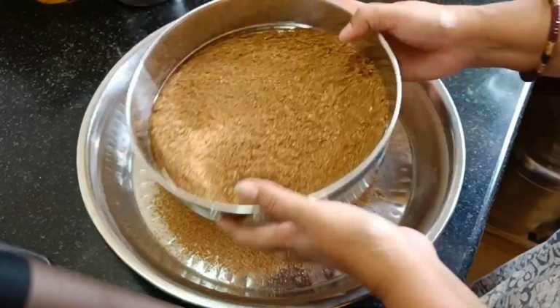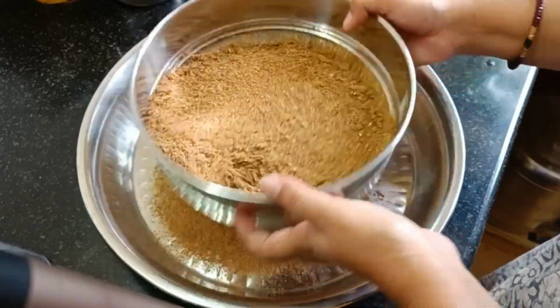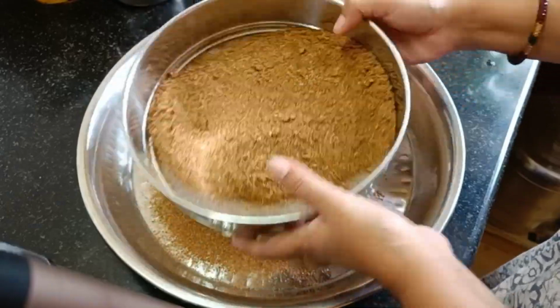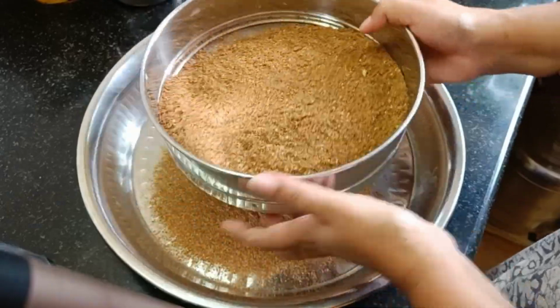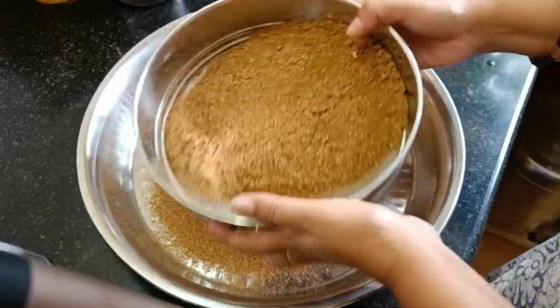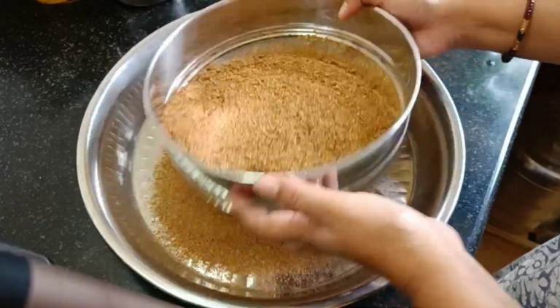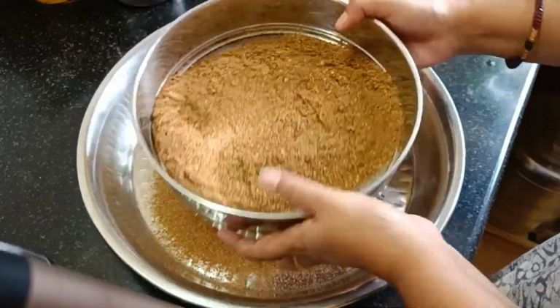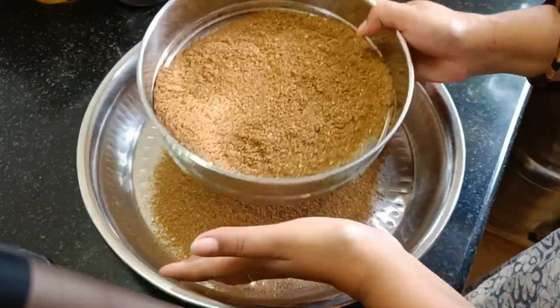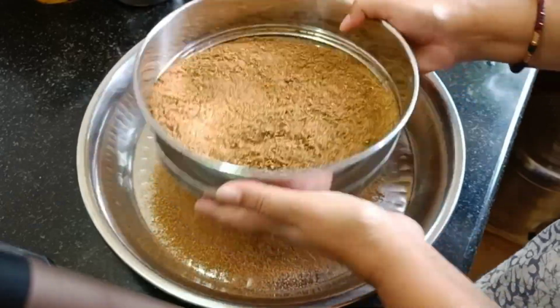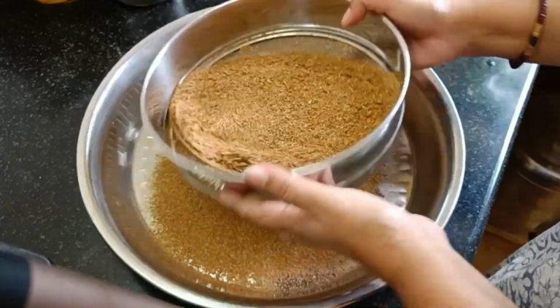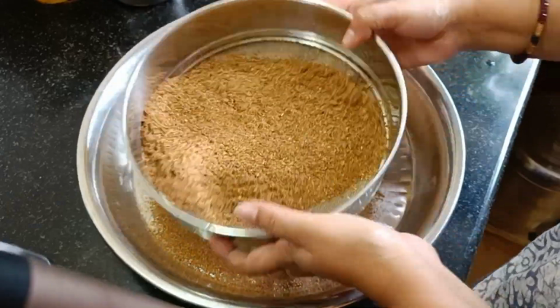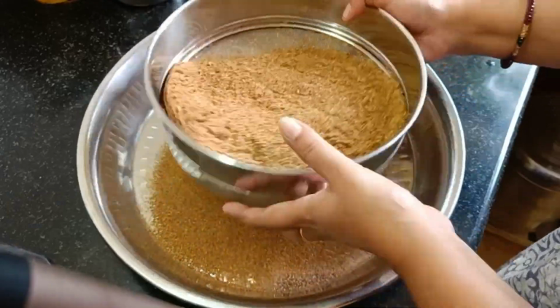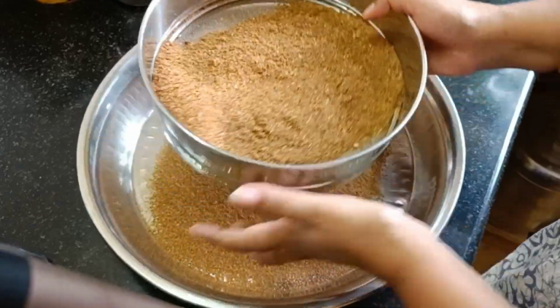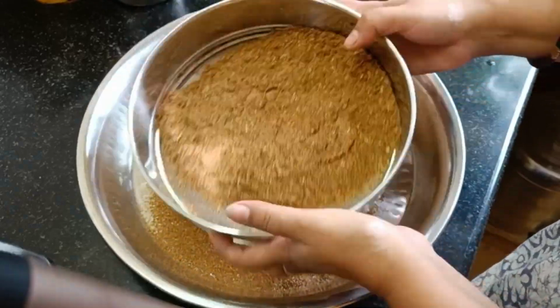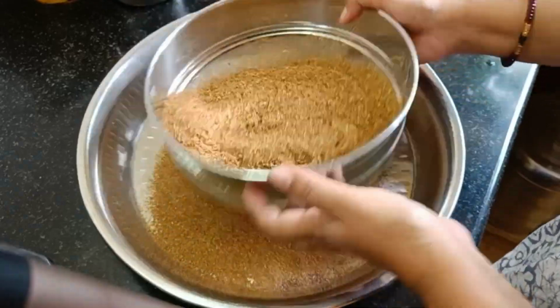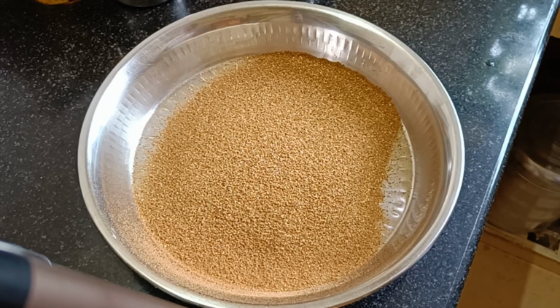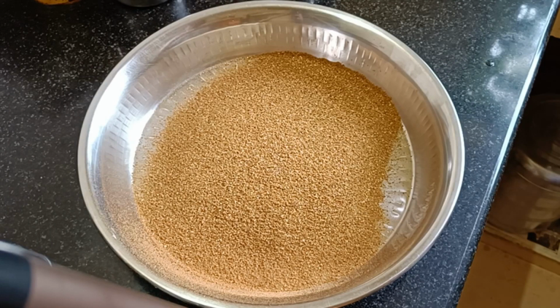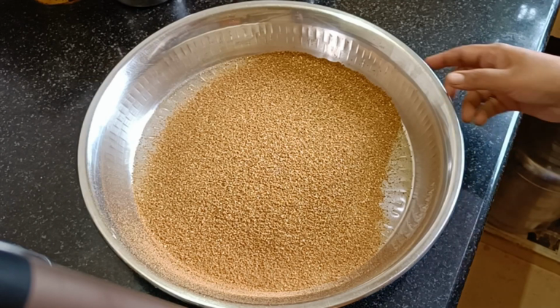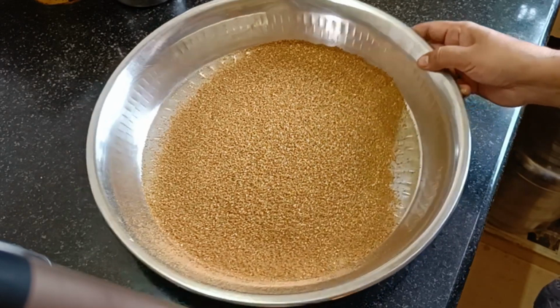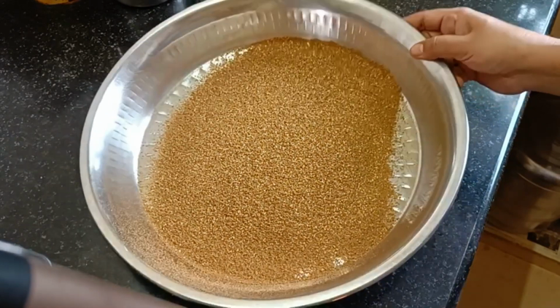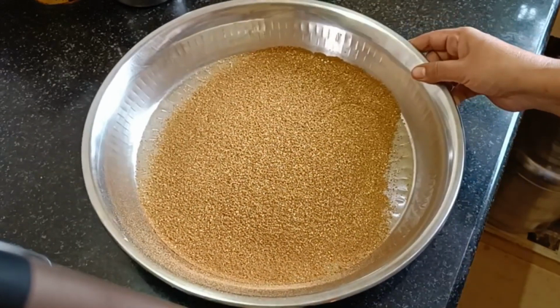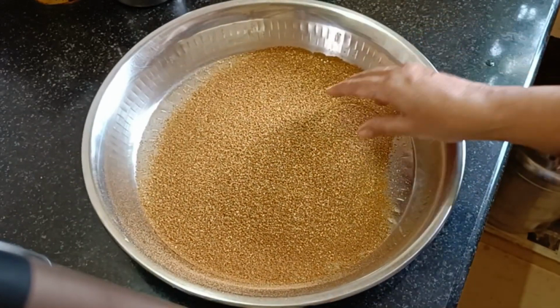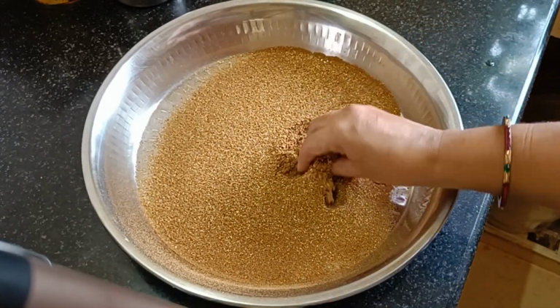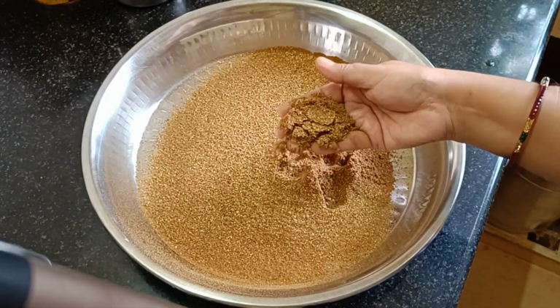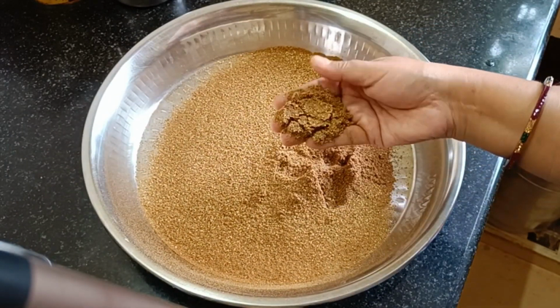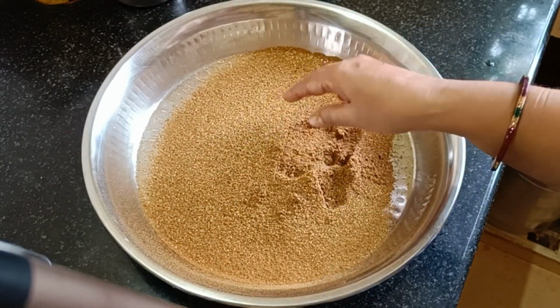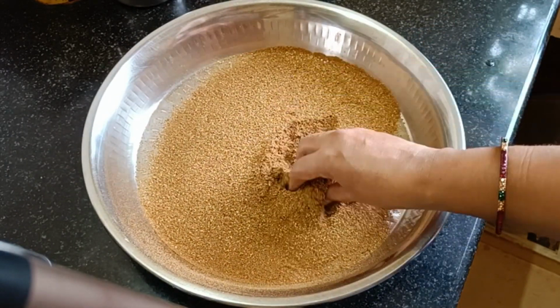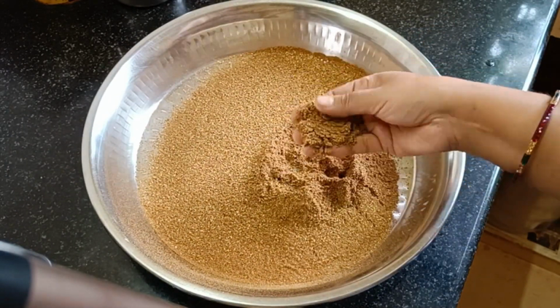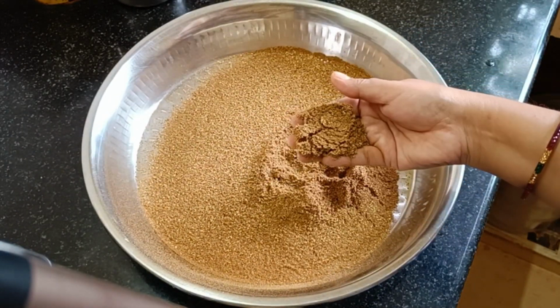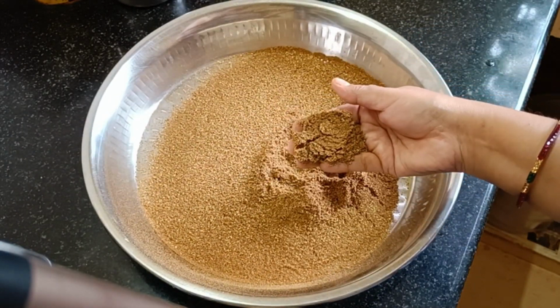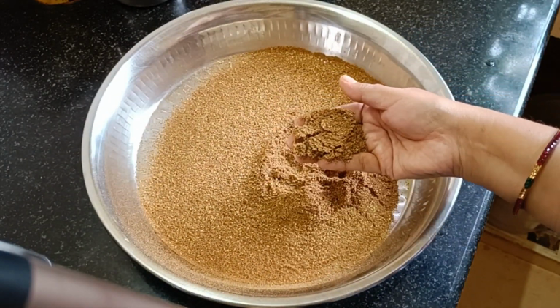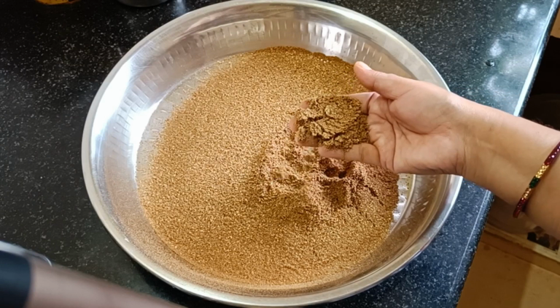We have to add the hot sauce. It's a very good smell.